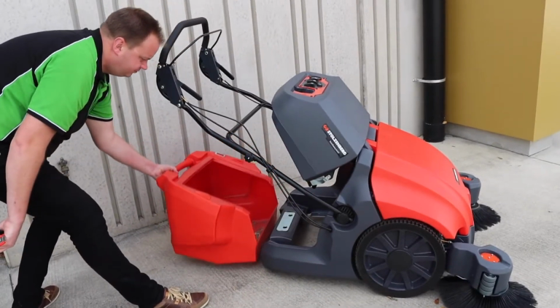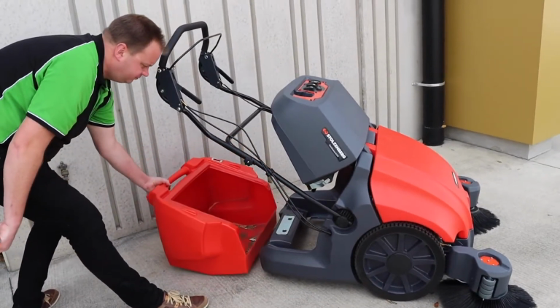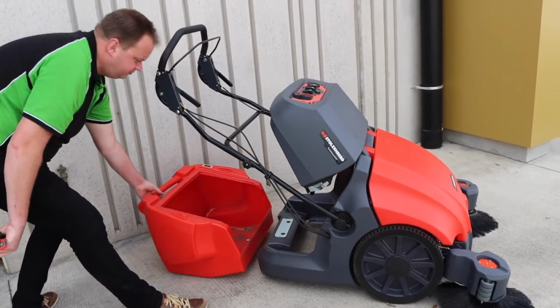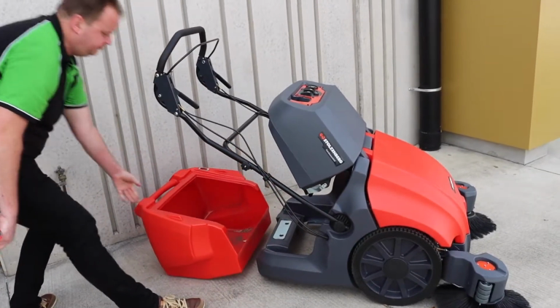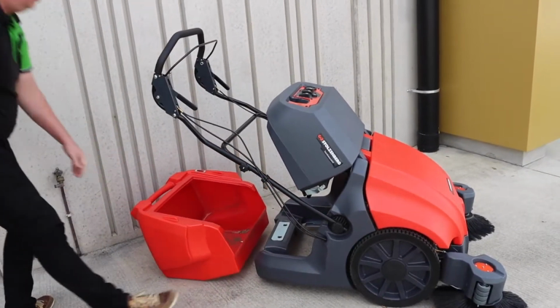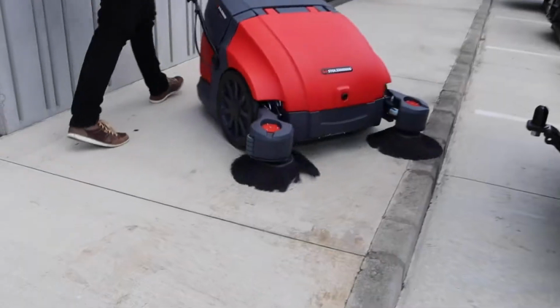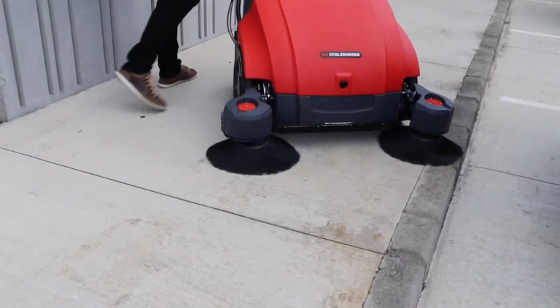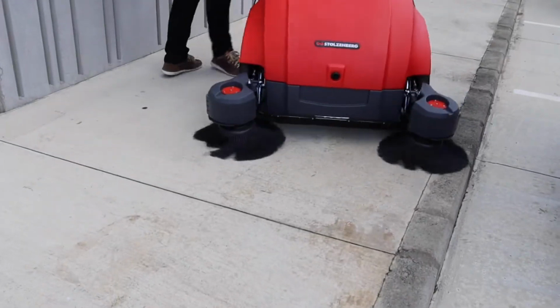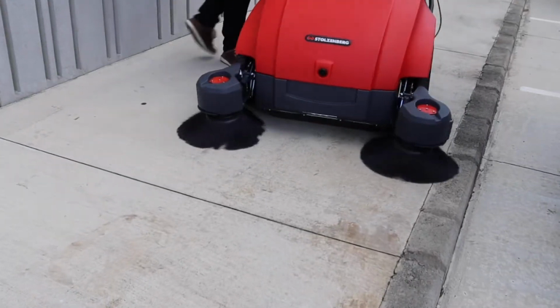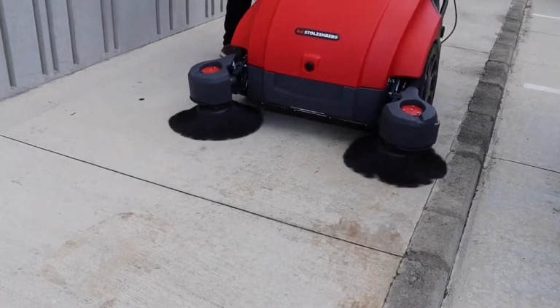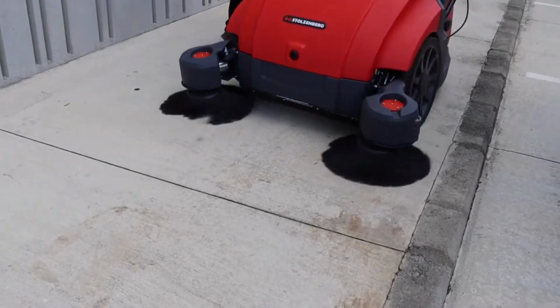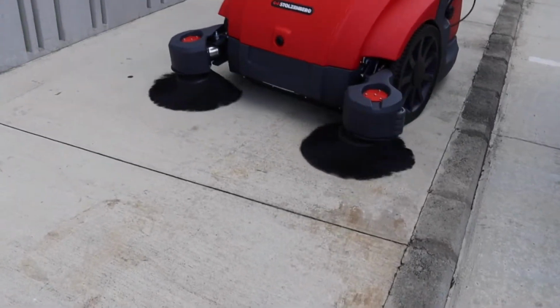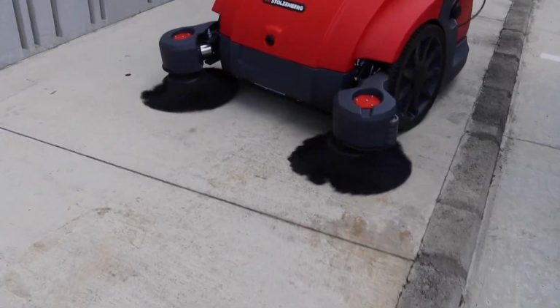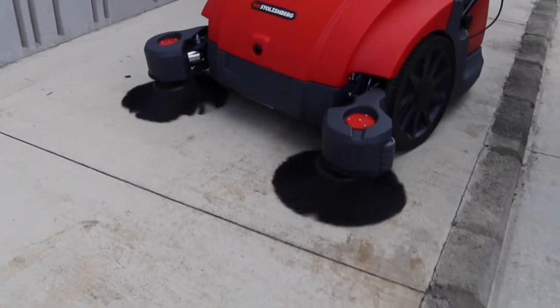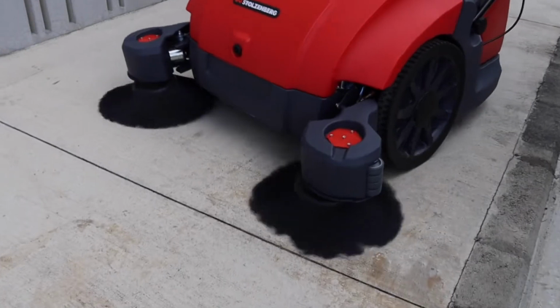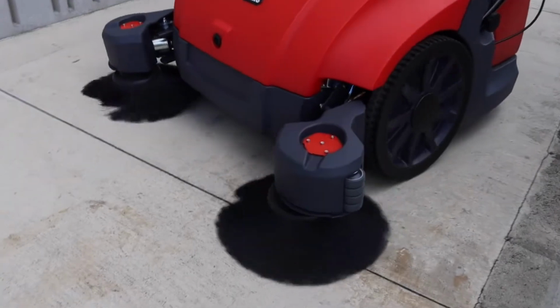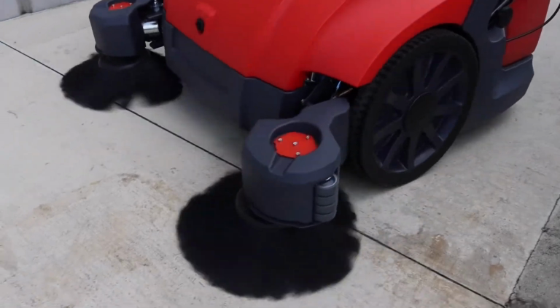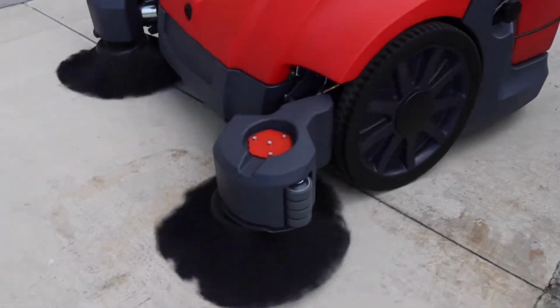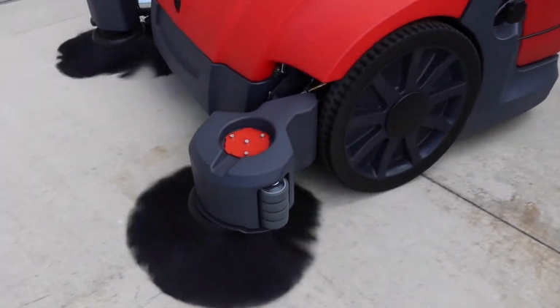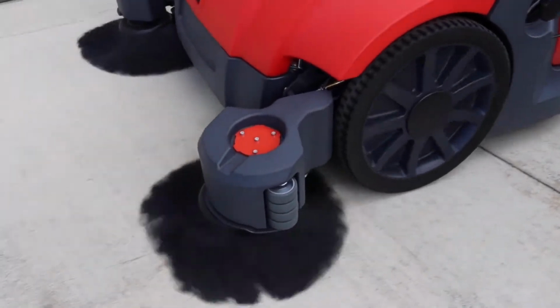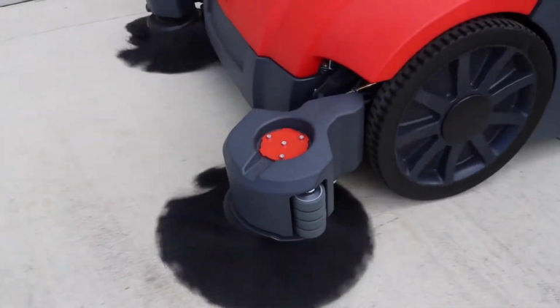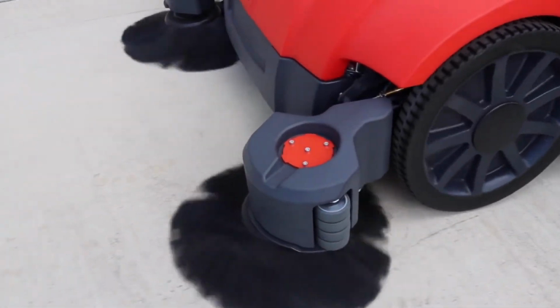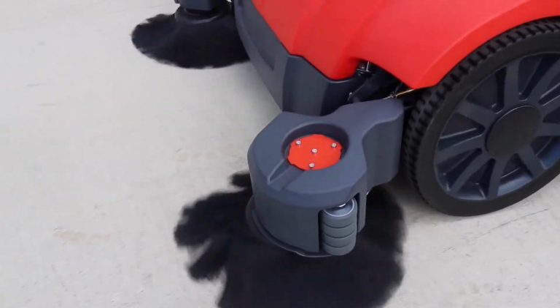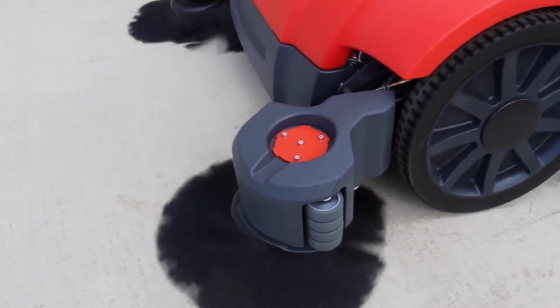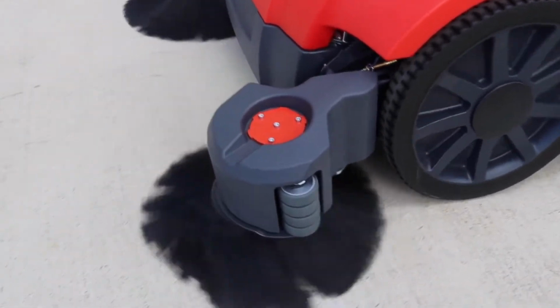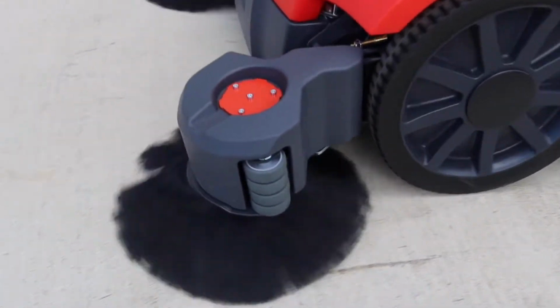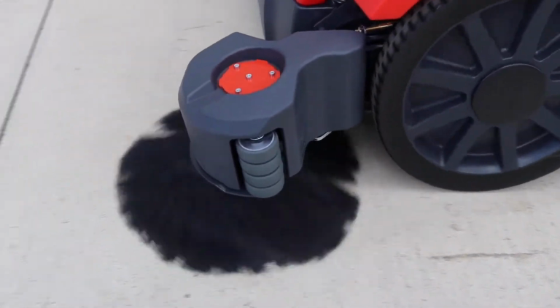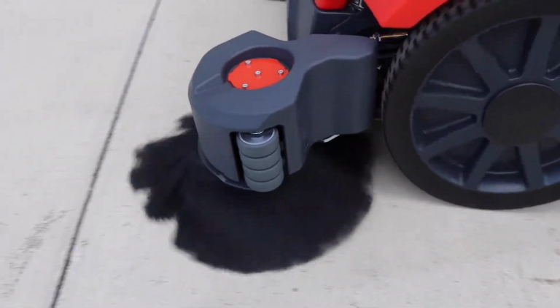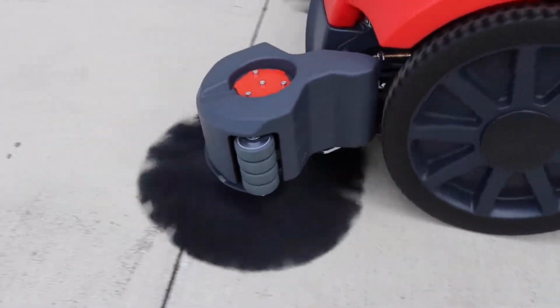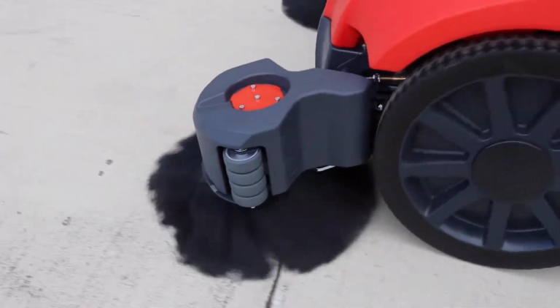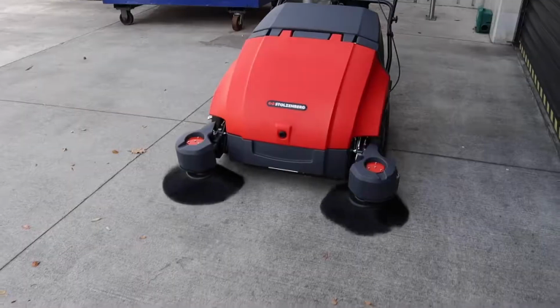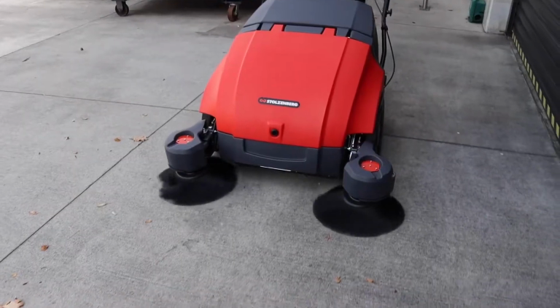Perfect for use in warehouses, larger commercial spaces or car parks, its robust and clever design makes short work of dust and debris in your workplace.